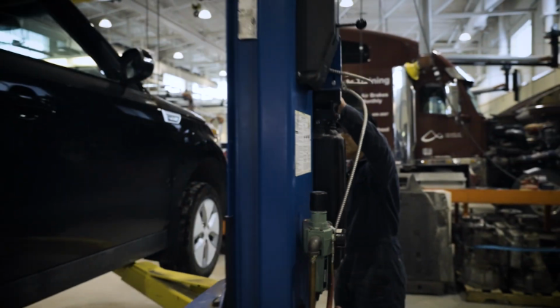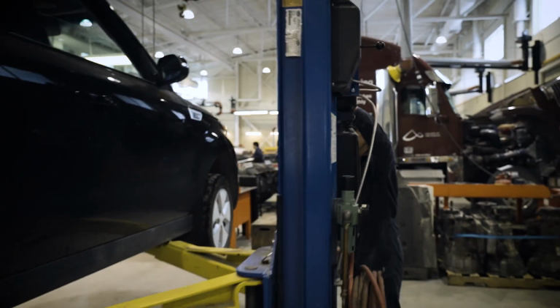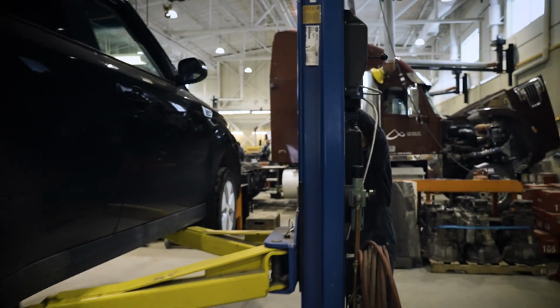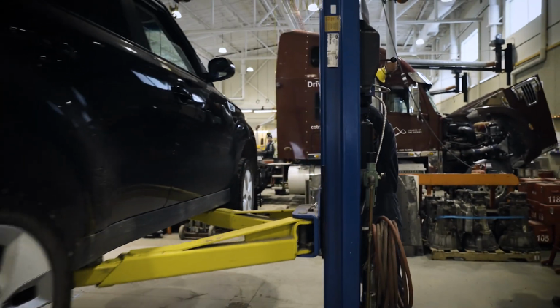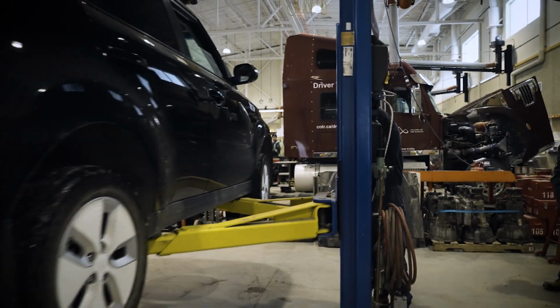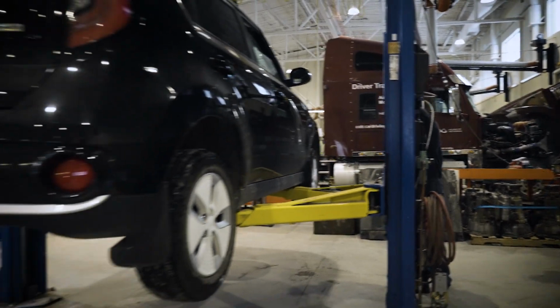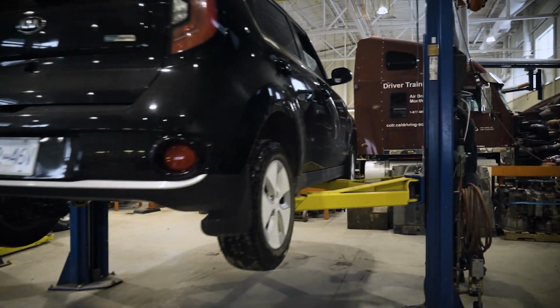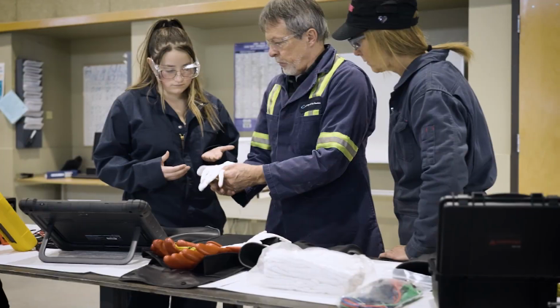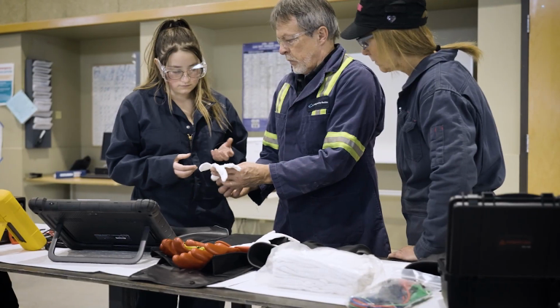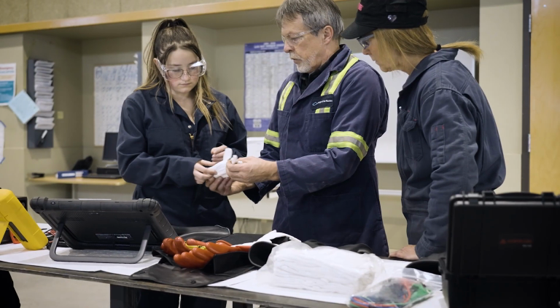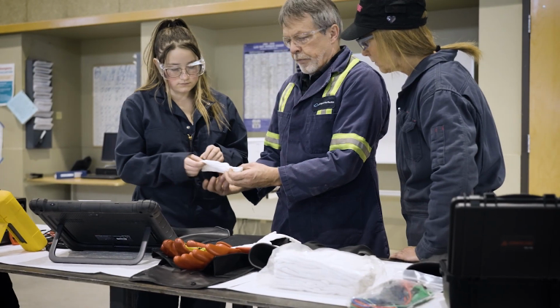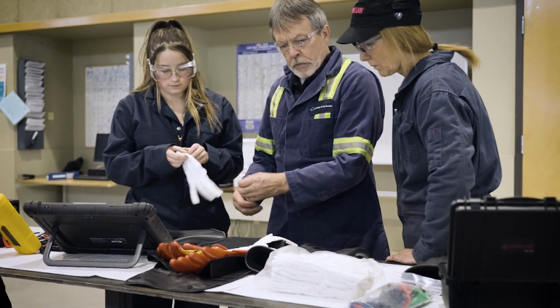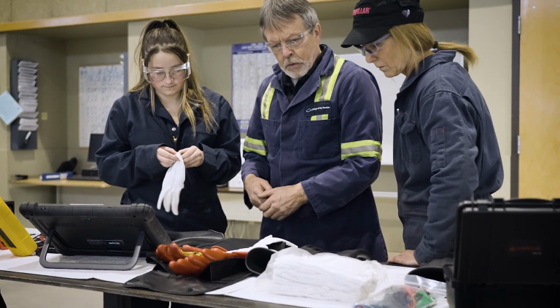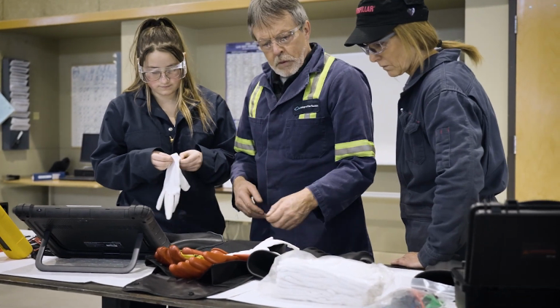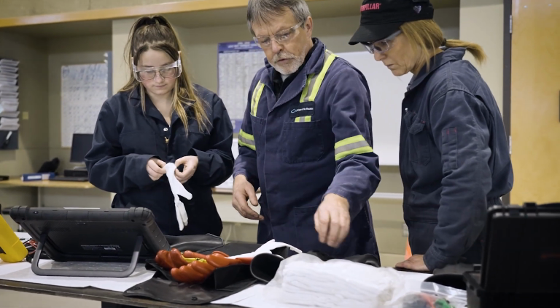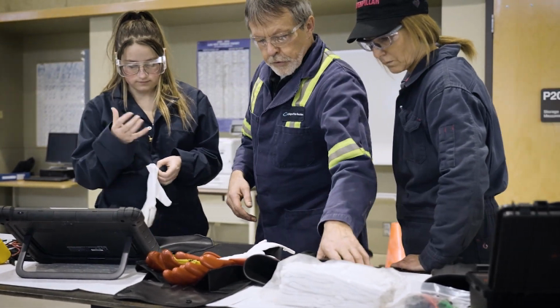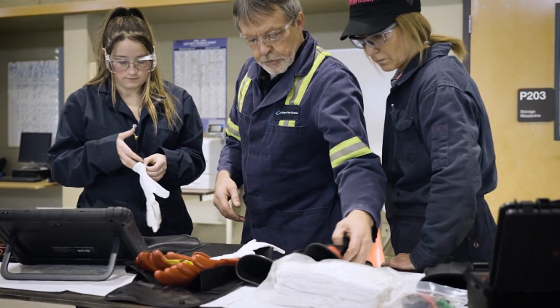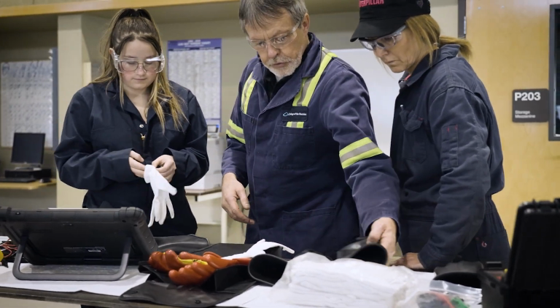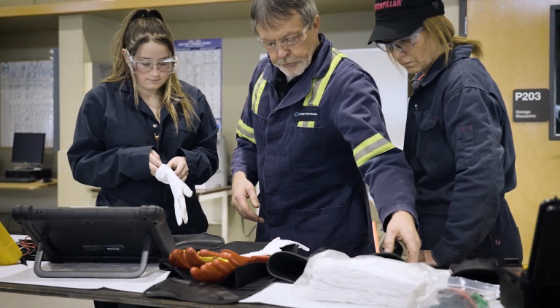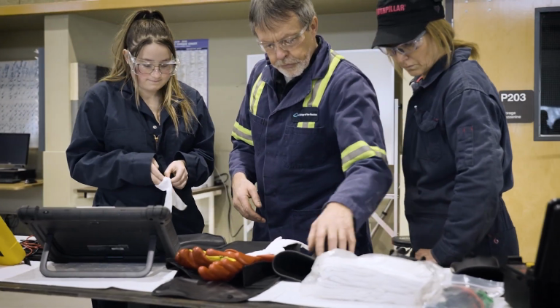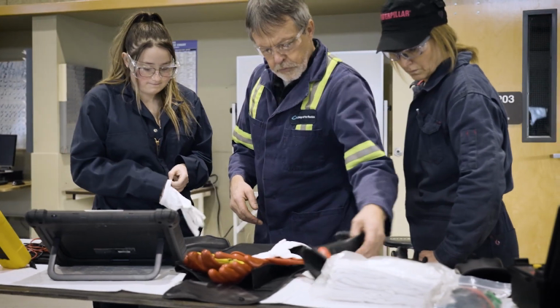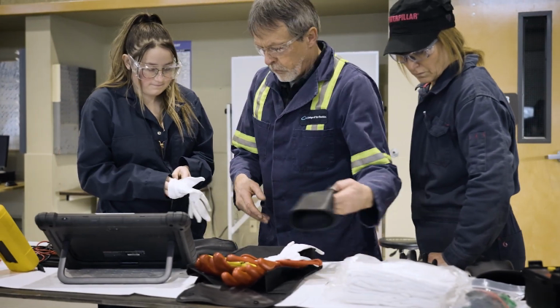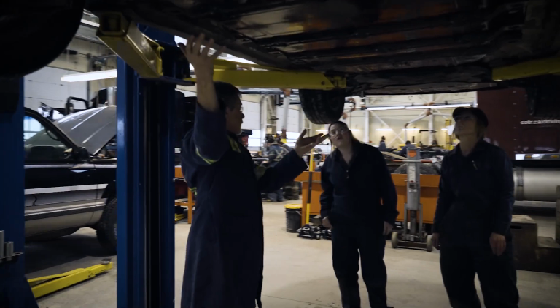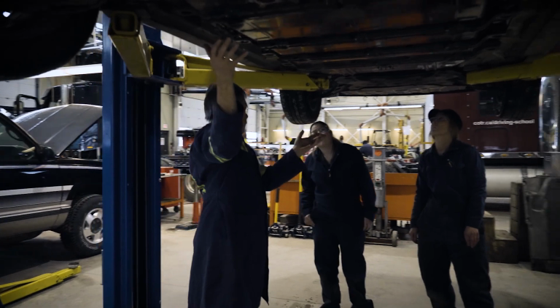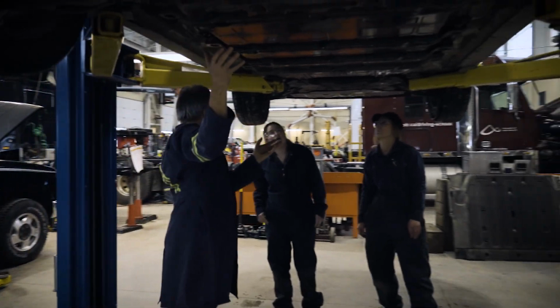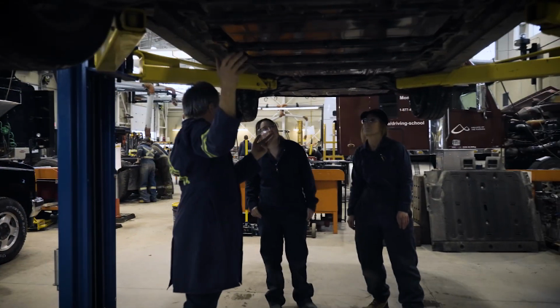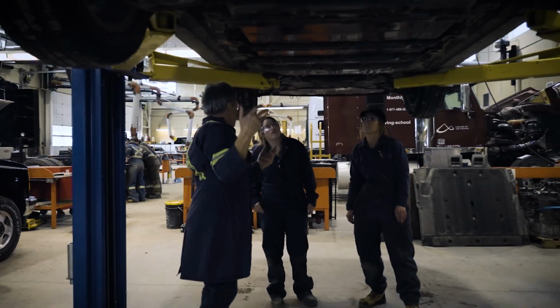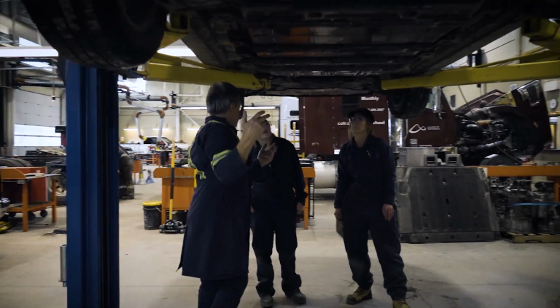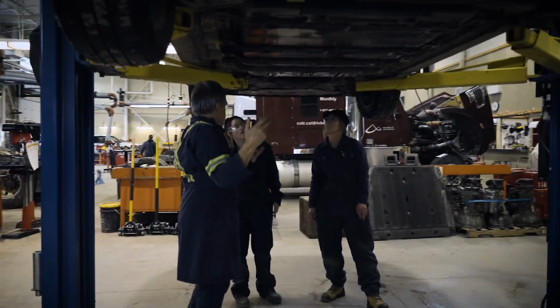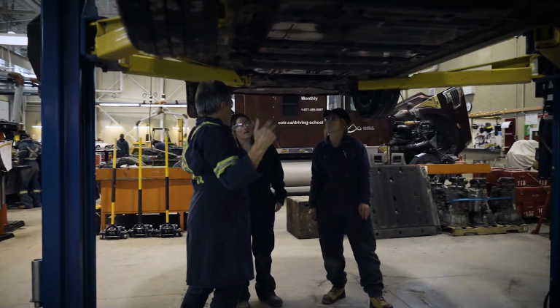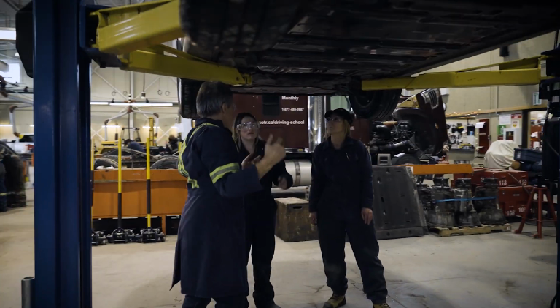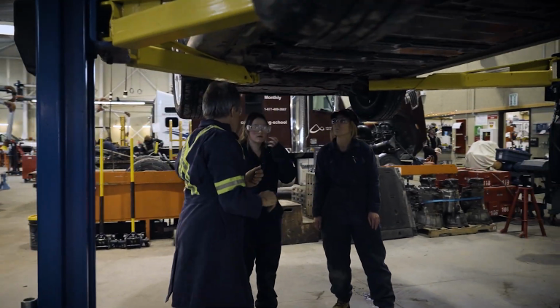We're setting up the classroom as a safe place where we can work on high-voltage systems, drivelines, inverters, and the larger components for electric vehicles.